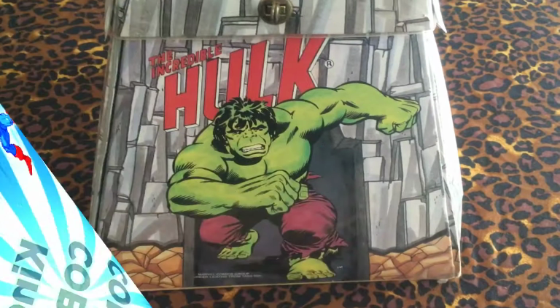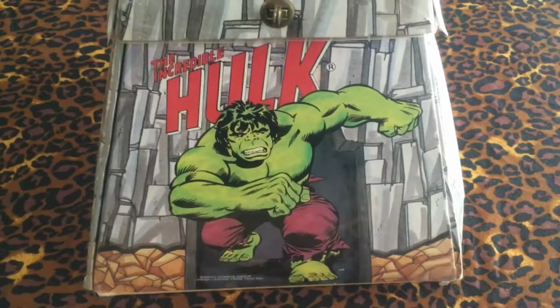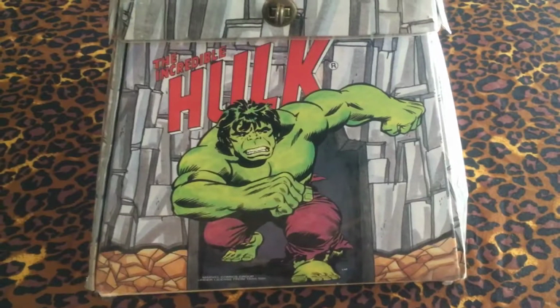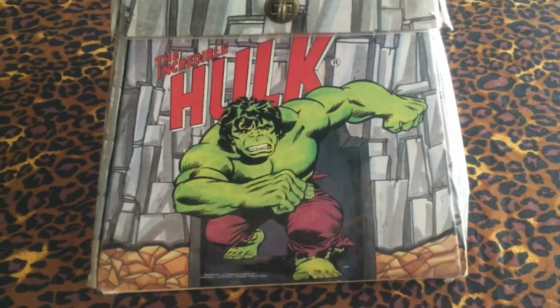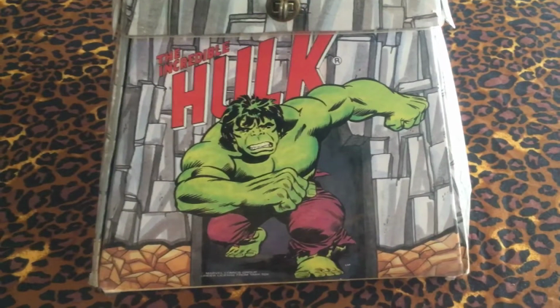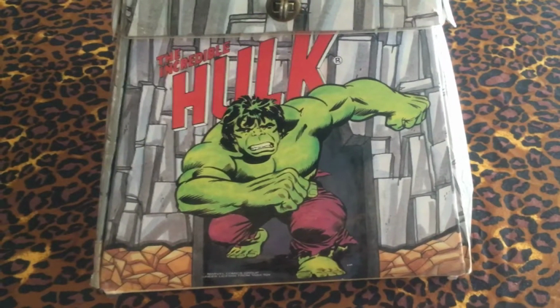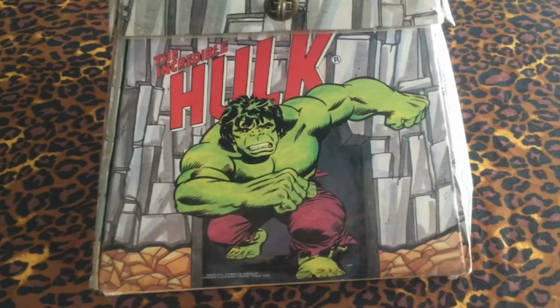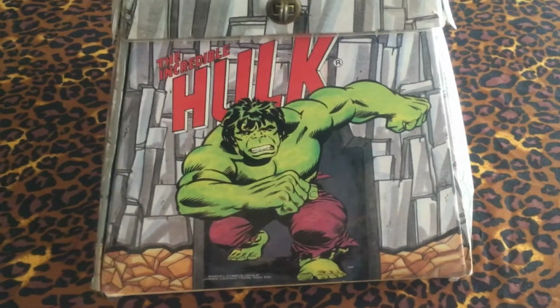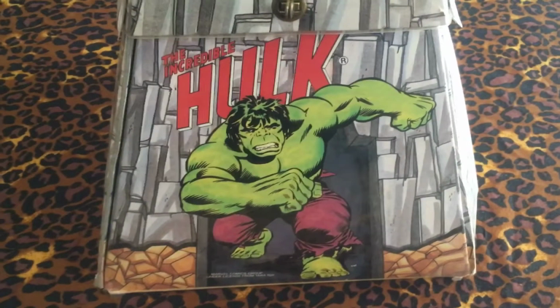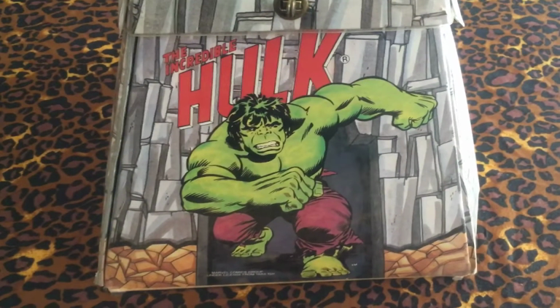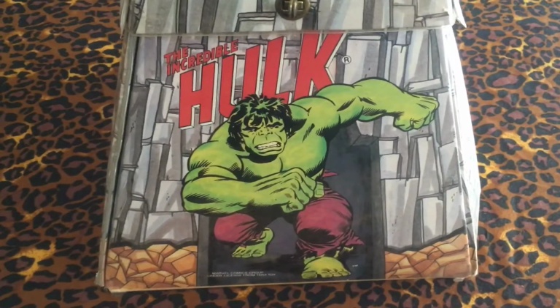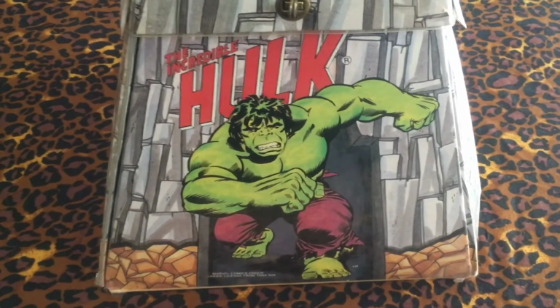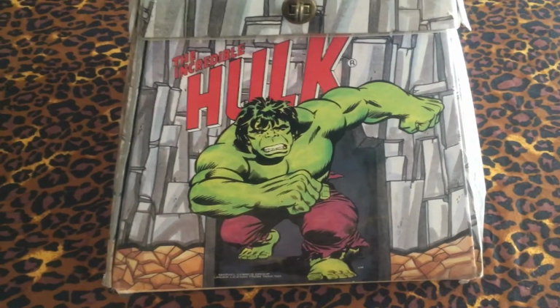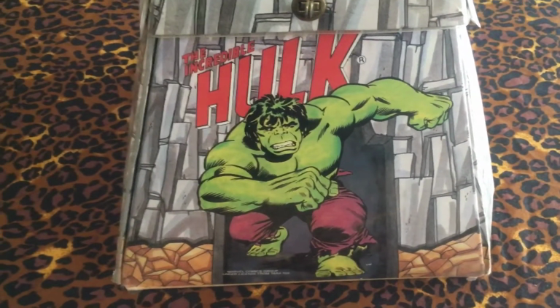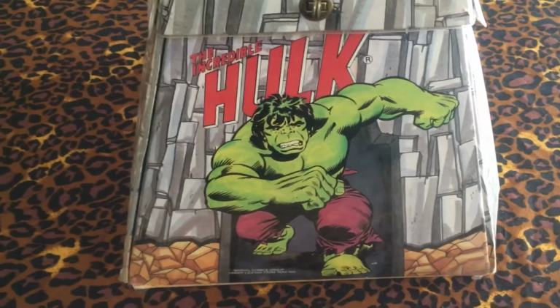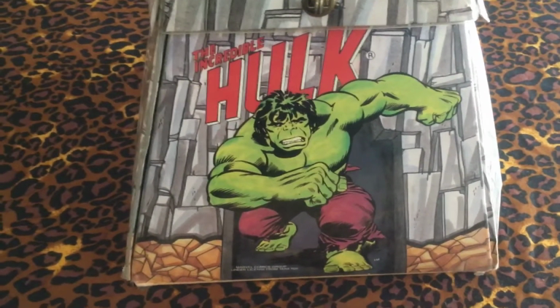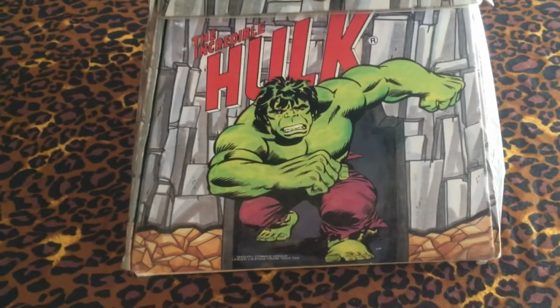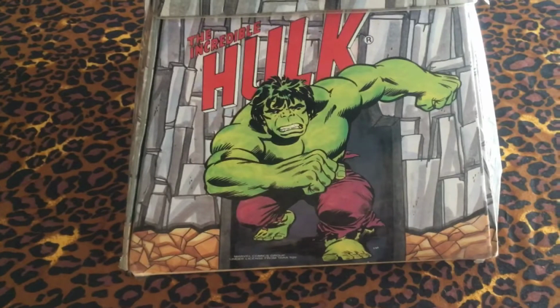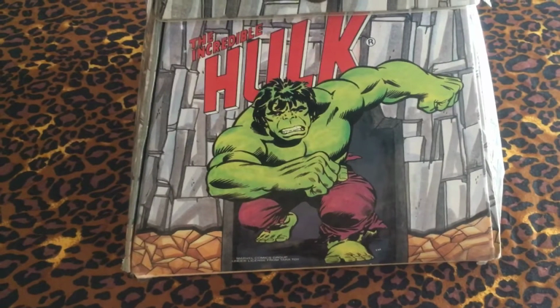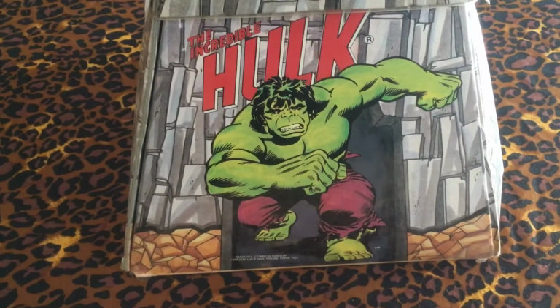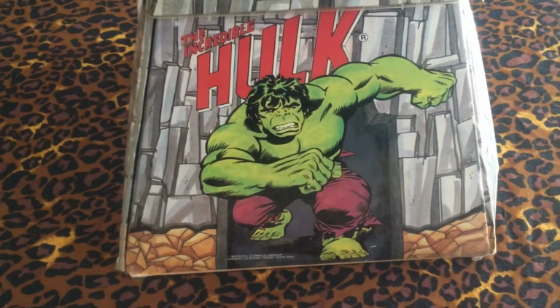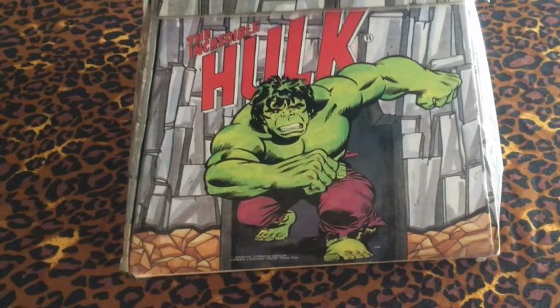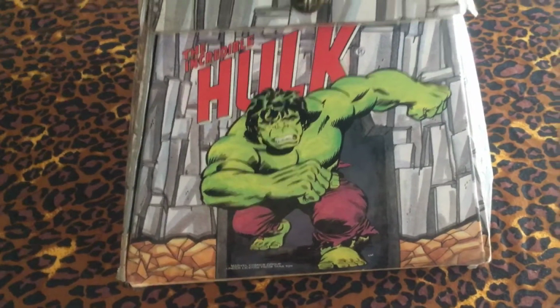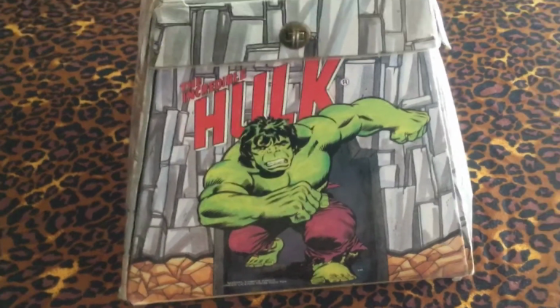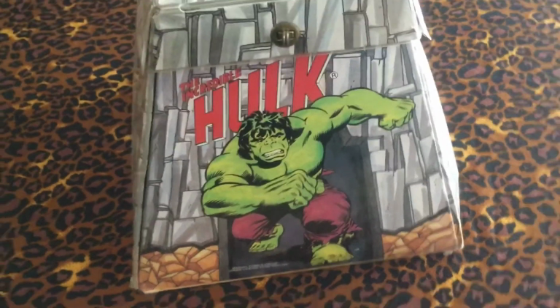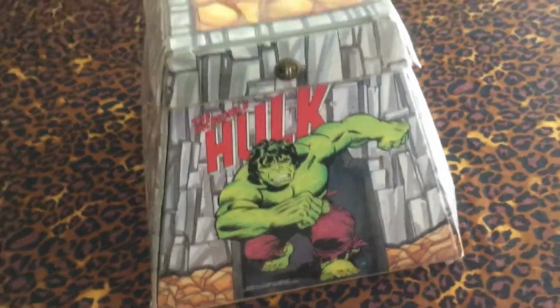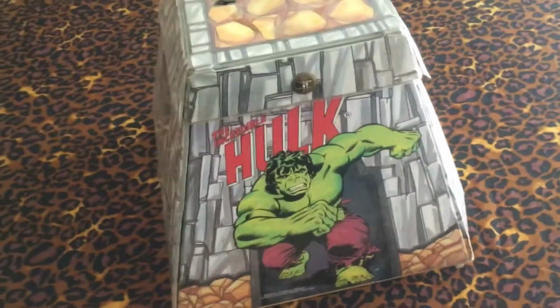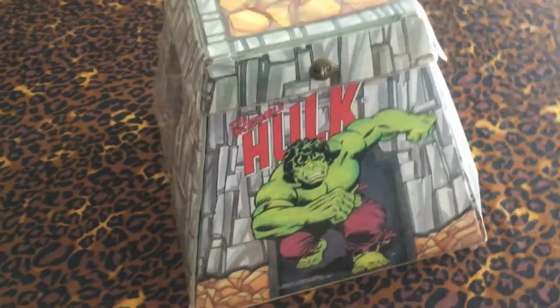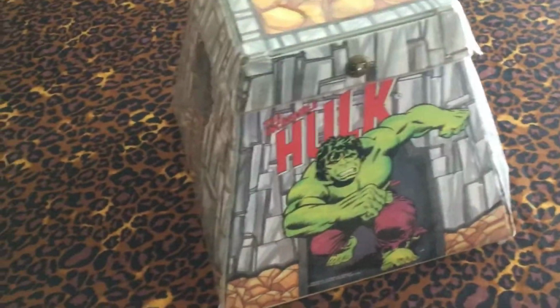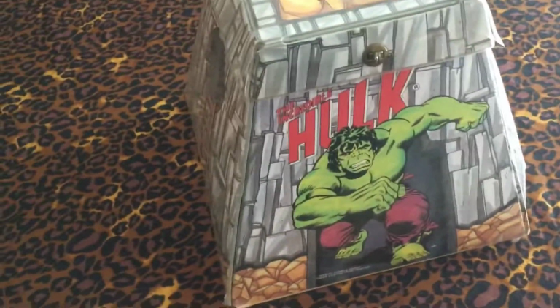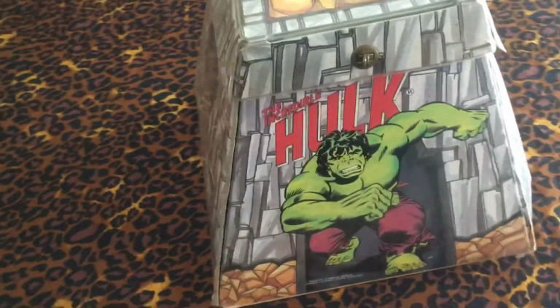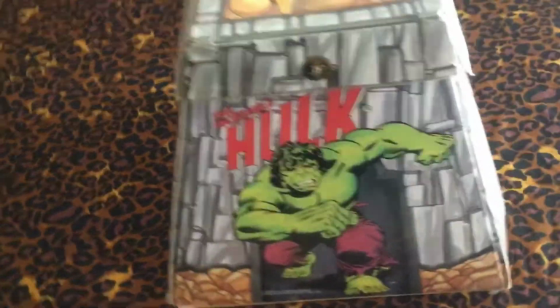Welcome back to the channel. Sharing this cool playset from 1978 — the Incredible Hulk playset.